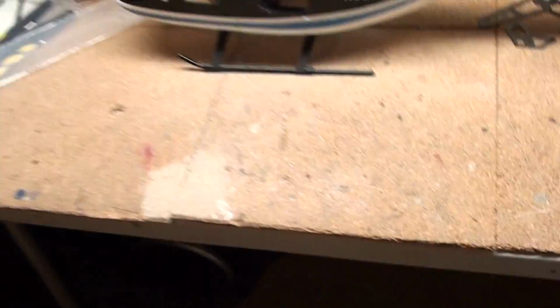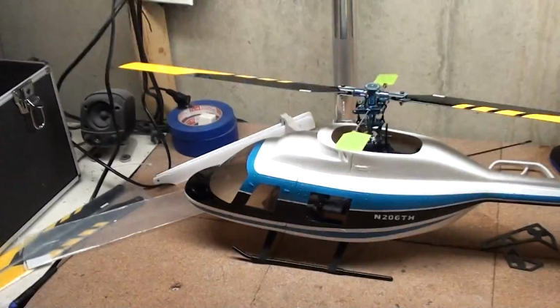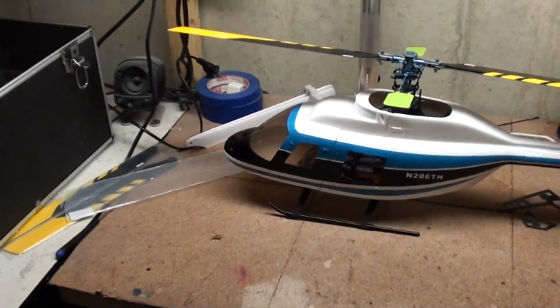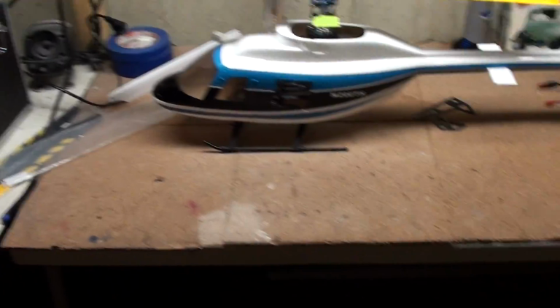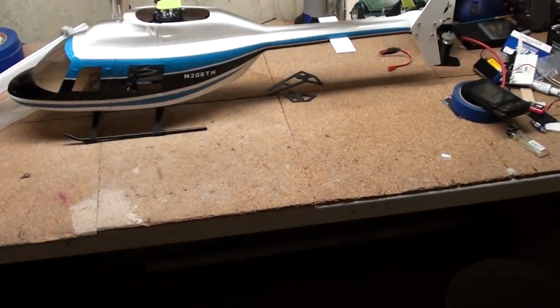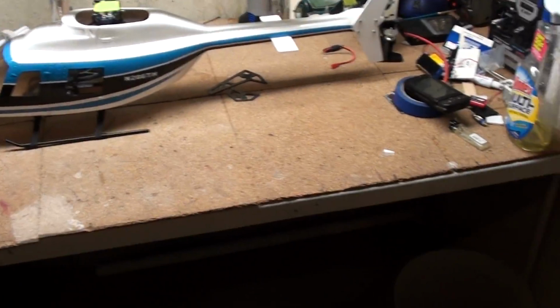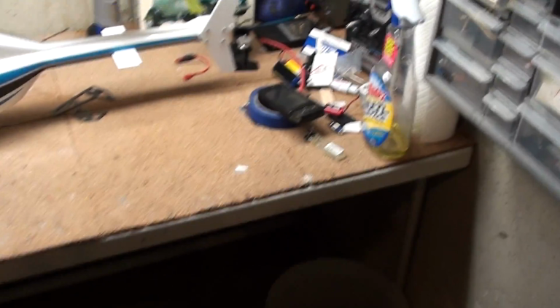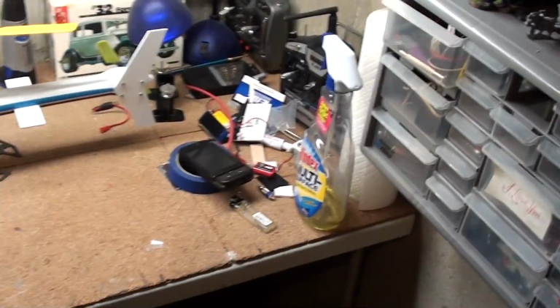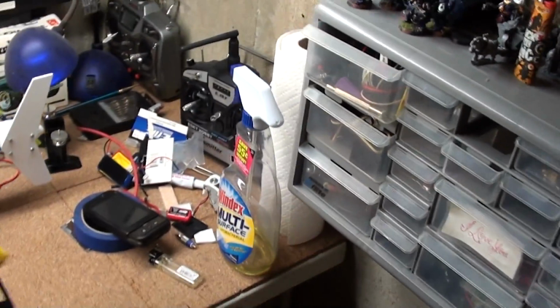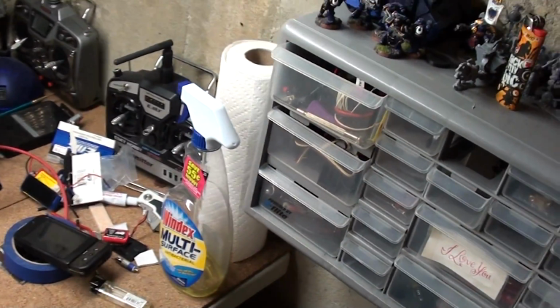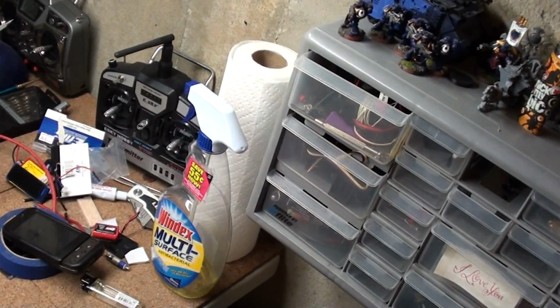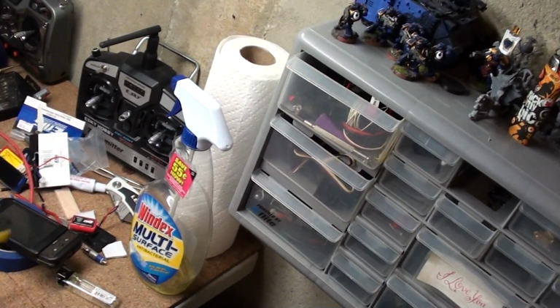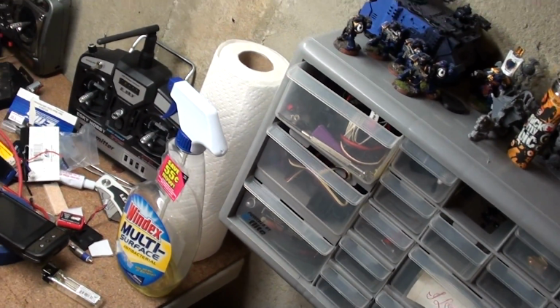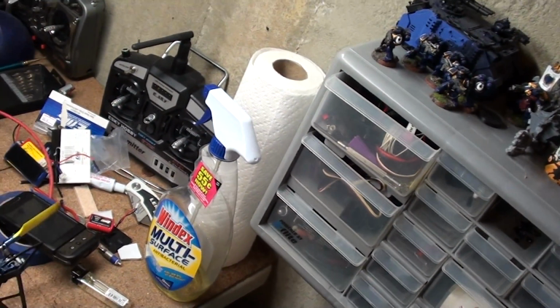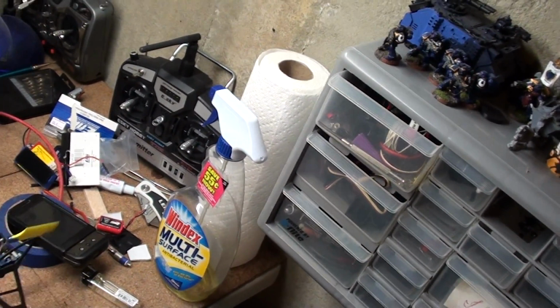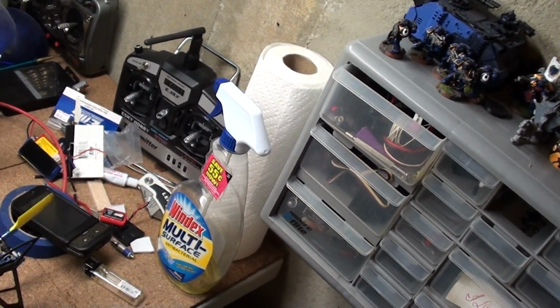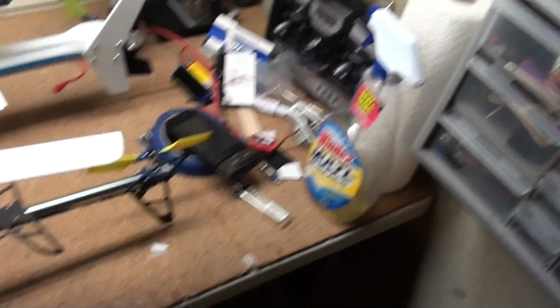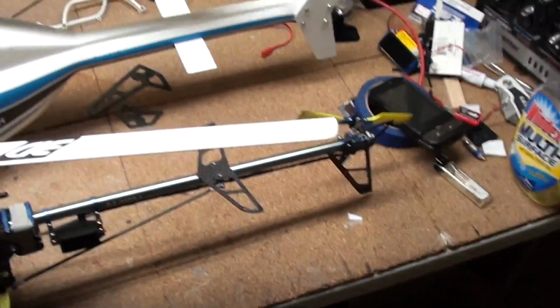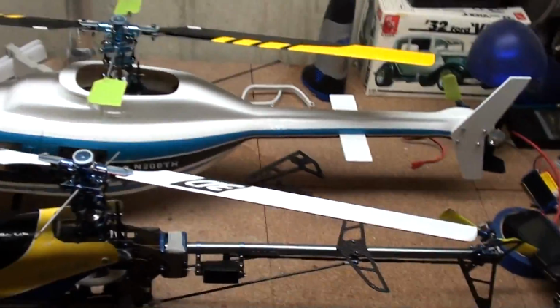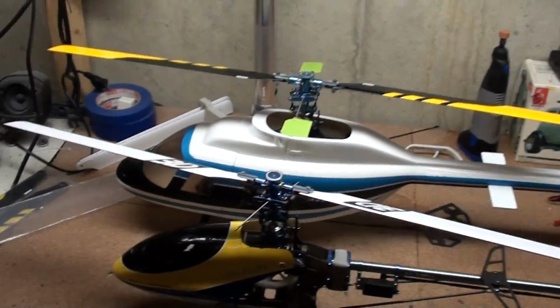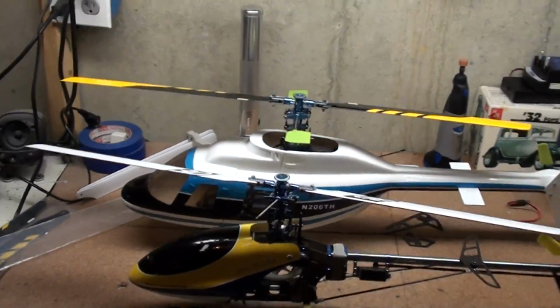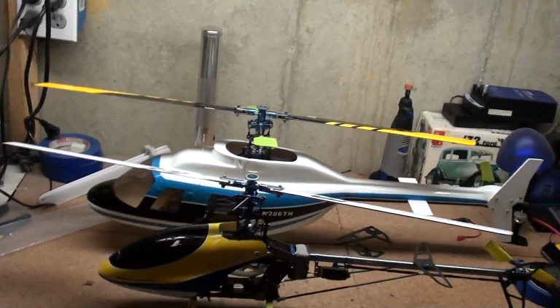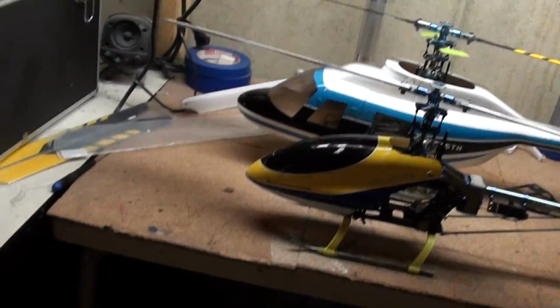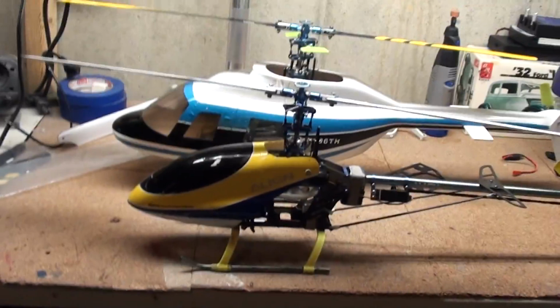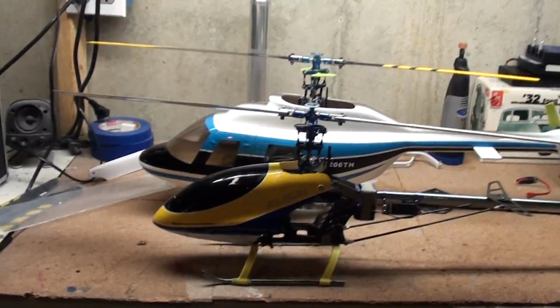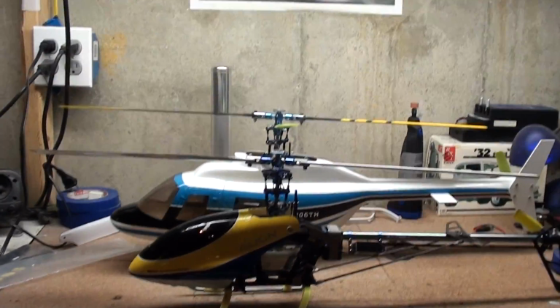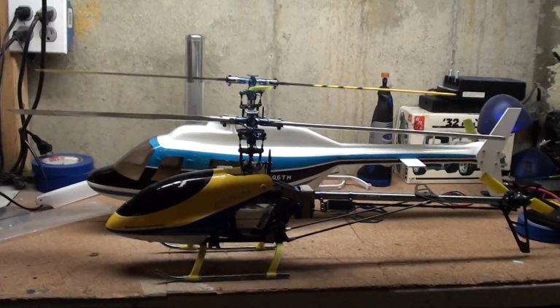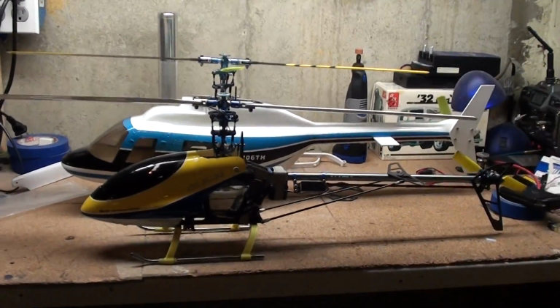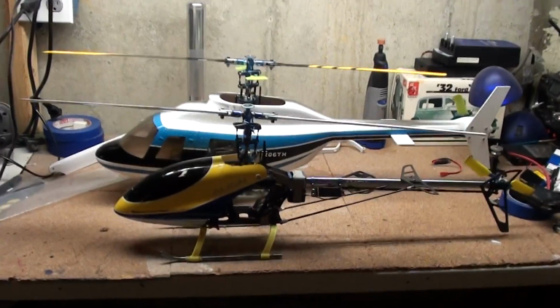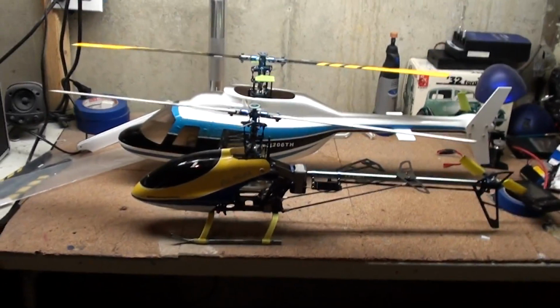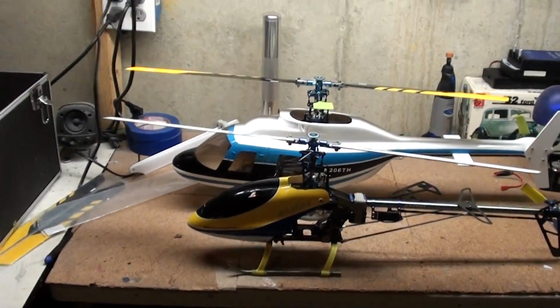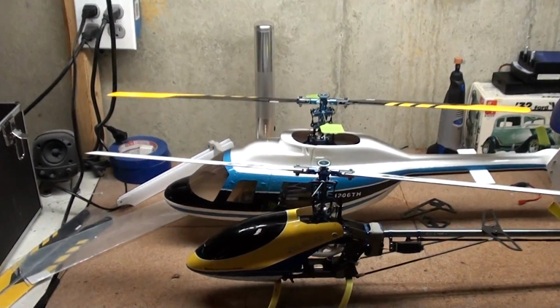I just wanted to show you guys the size difference — put next to my T-Rex 450 to show you the difference in size when you add a scale fuselage. It definitely makes it look a lot bigger.